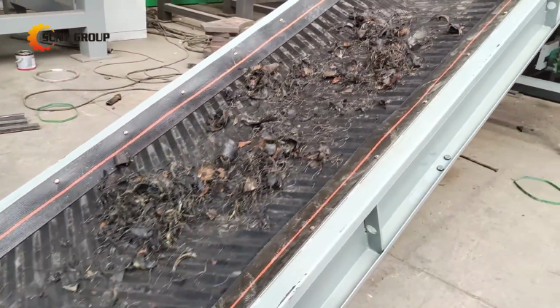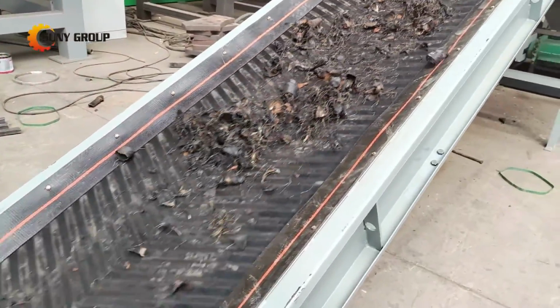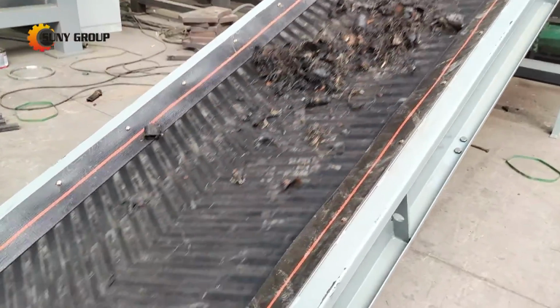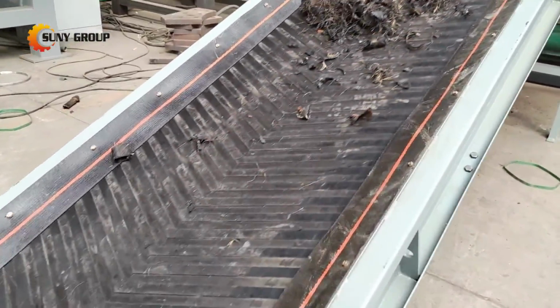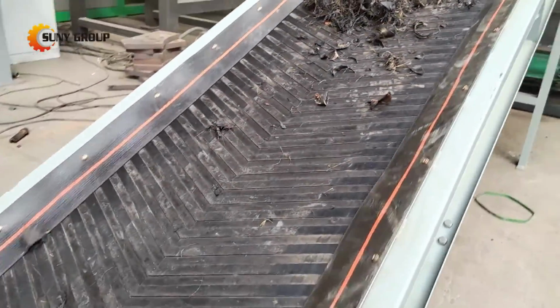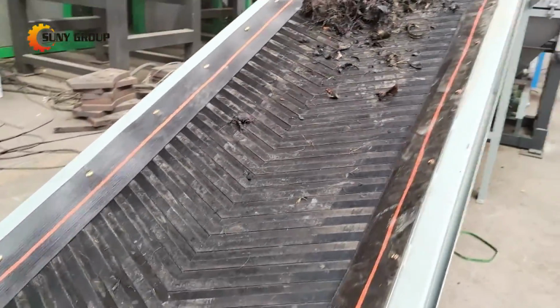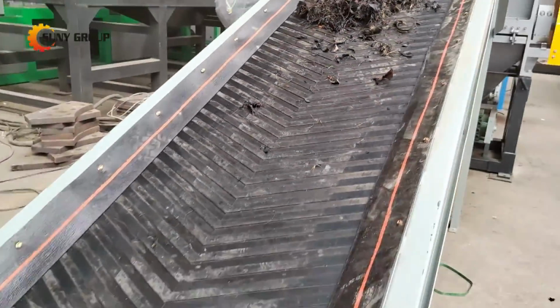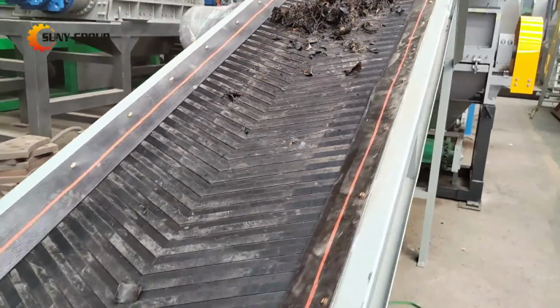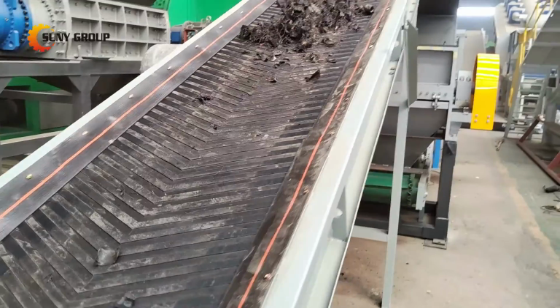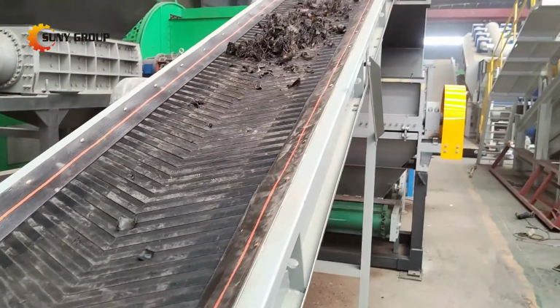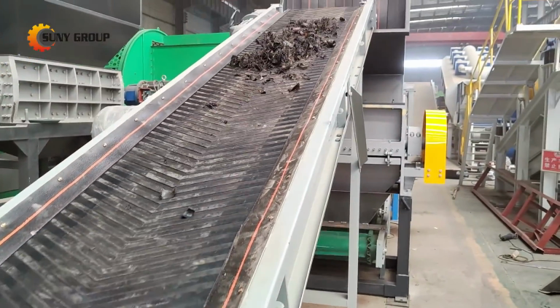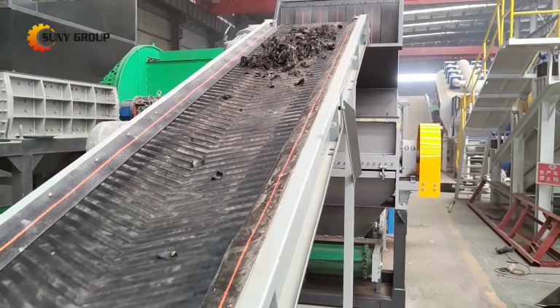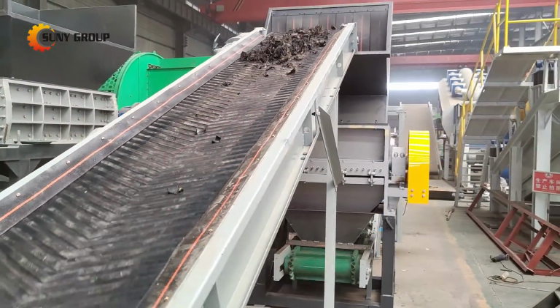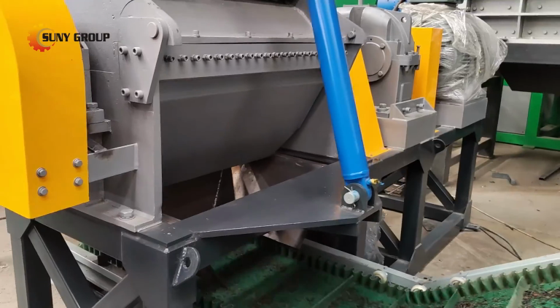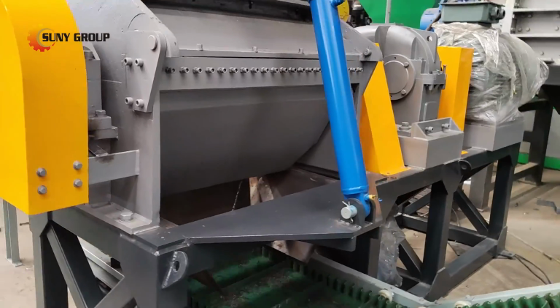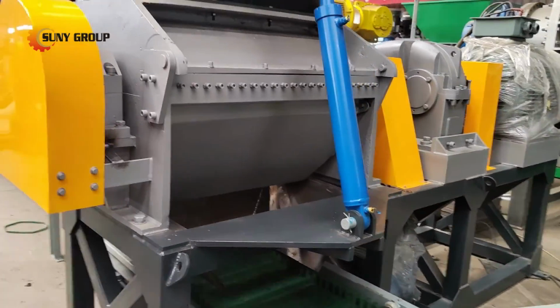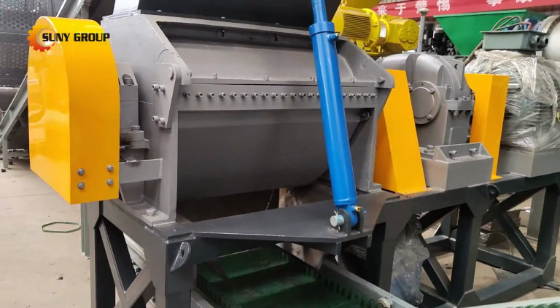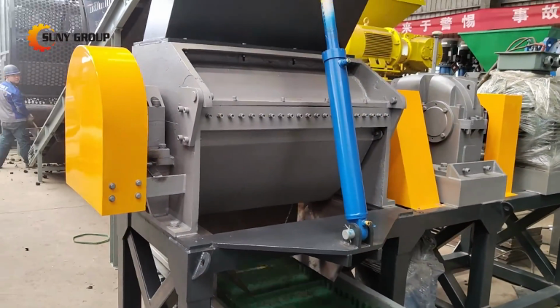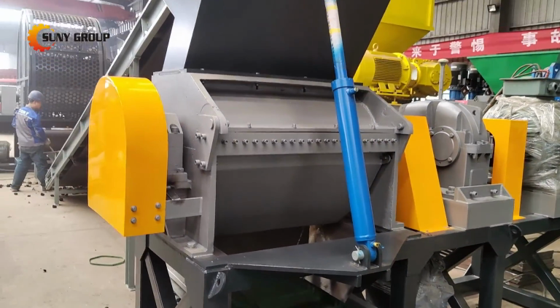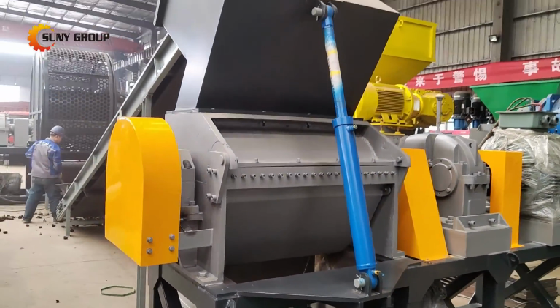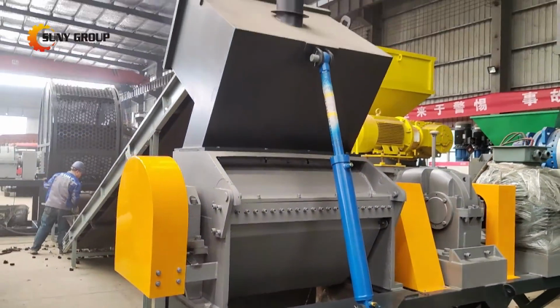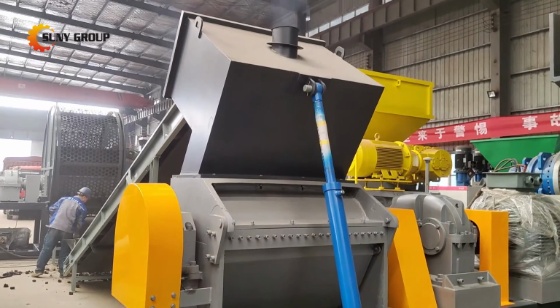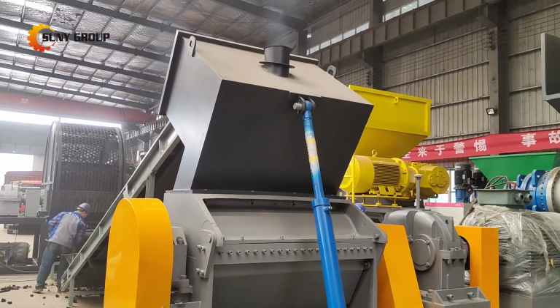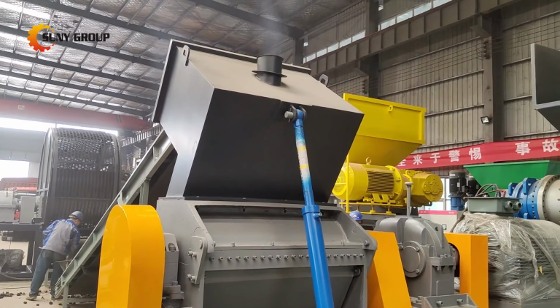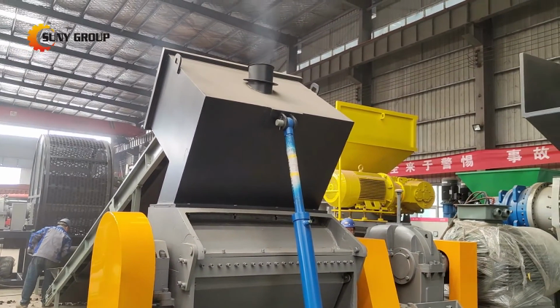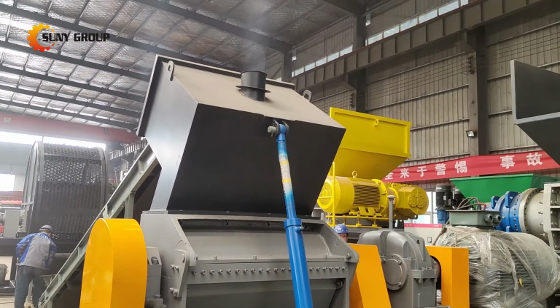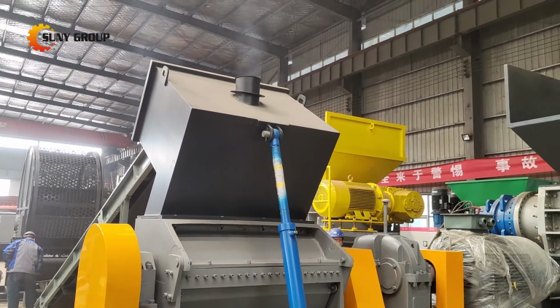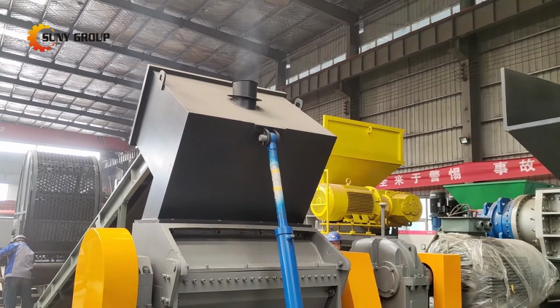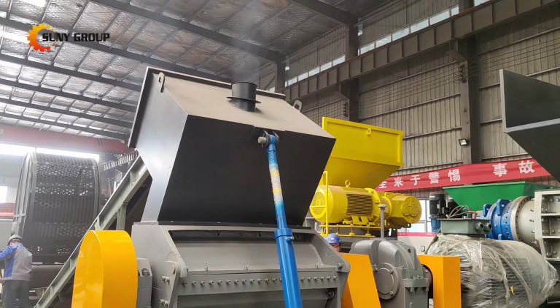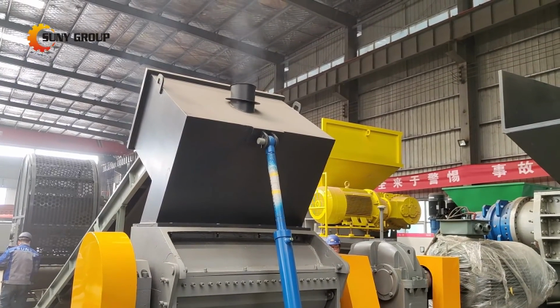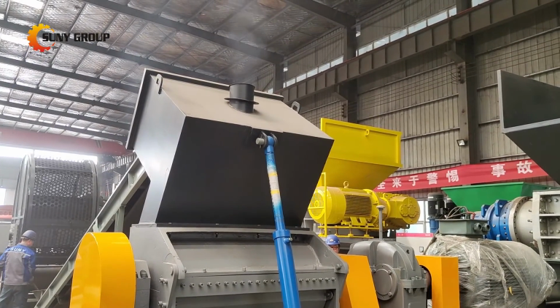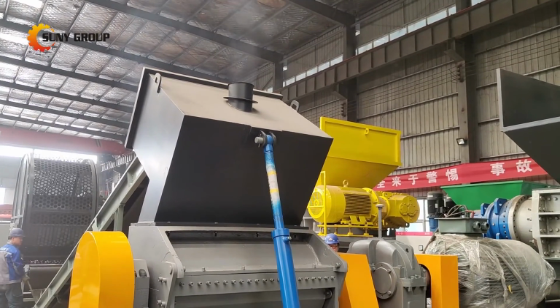Next, the shredded material moves to the crusher, where both the rubber and steel wire components are further reduced into smaller particles. This step ensures optimal separation of rubber and steel wire for efficient recycling.